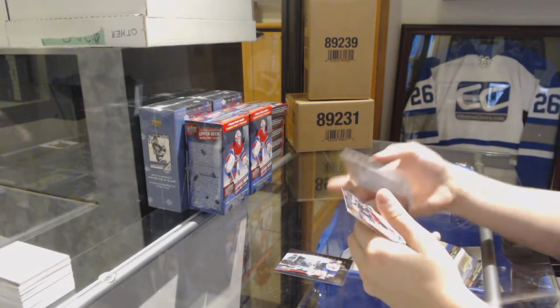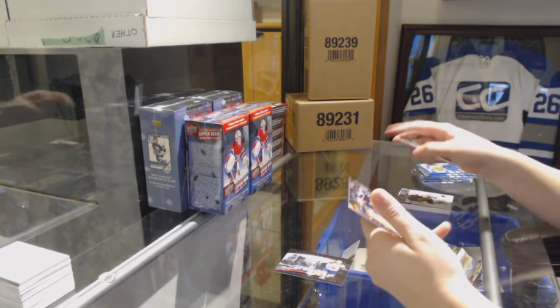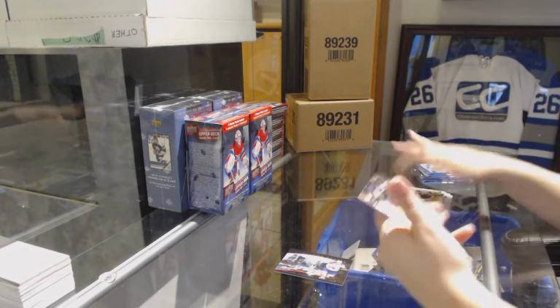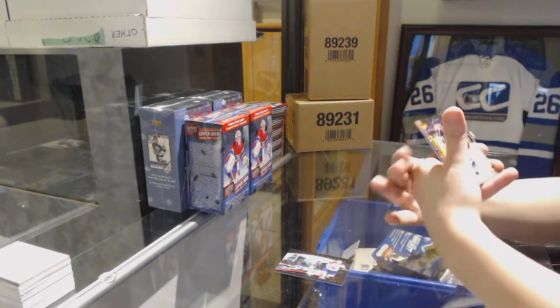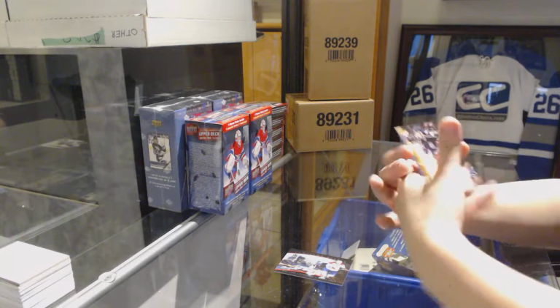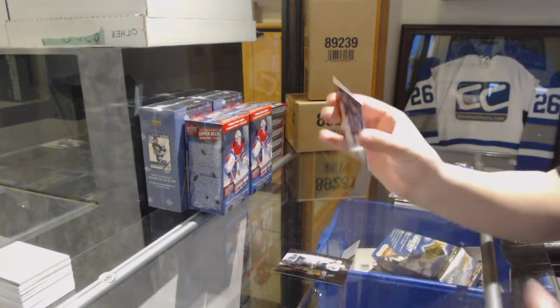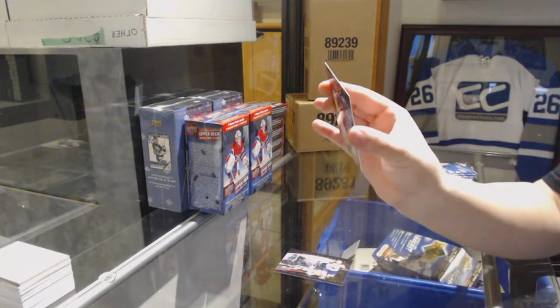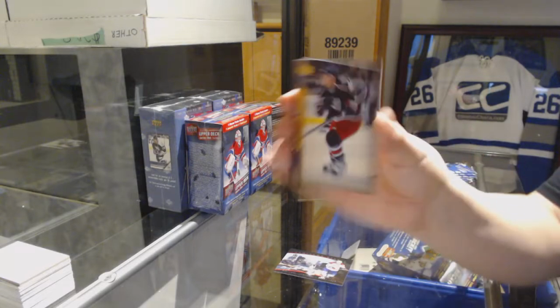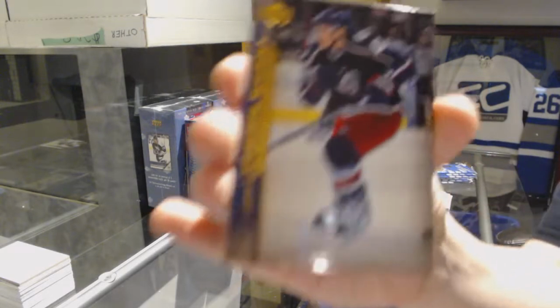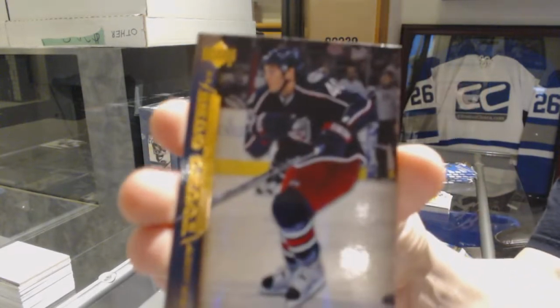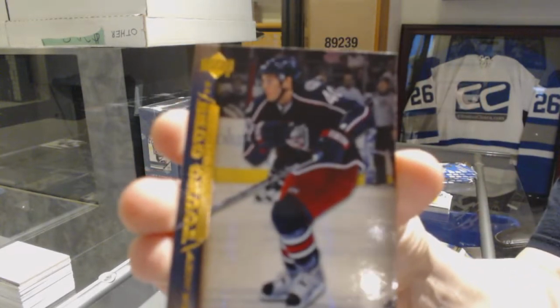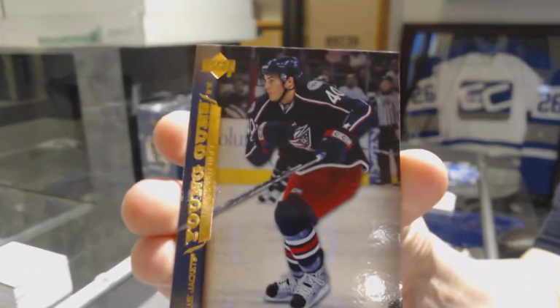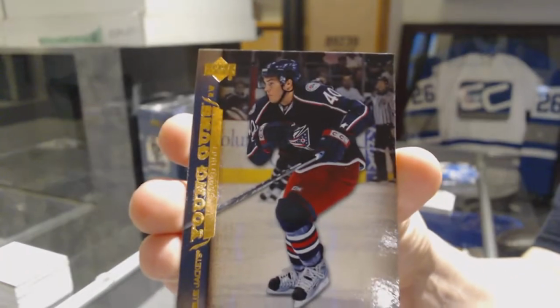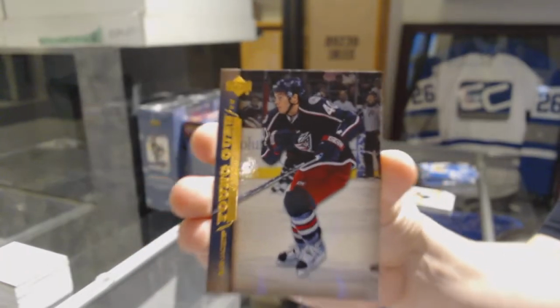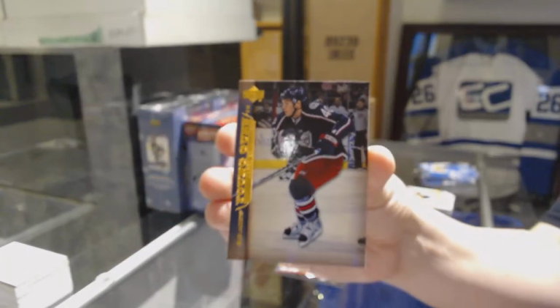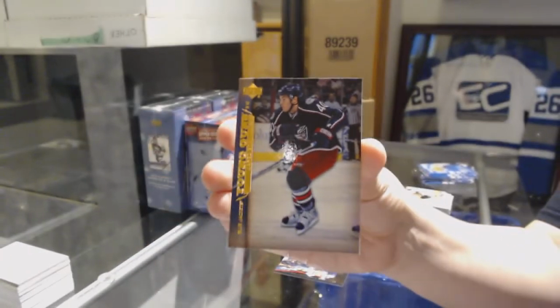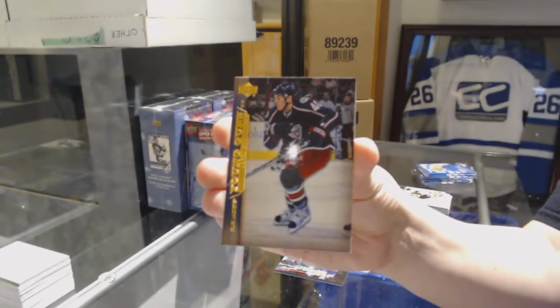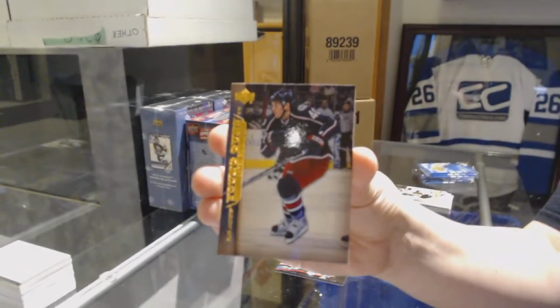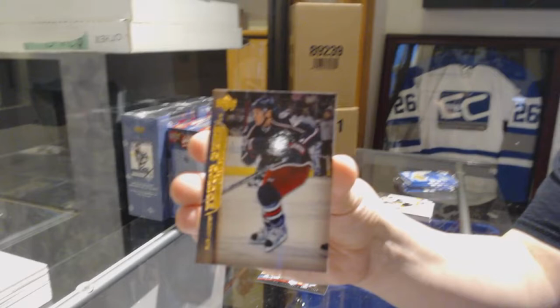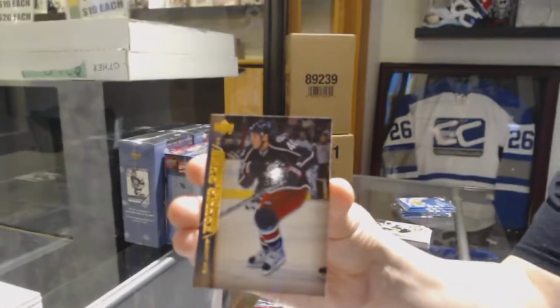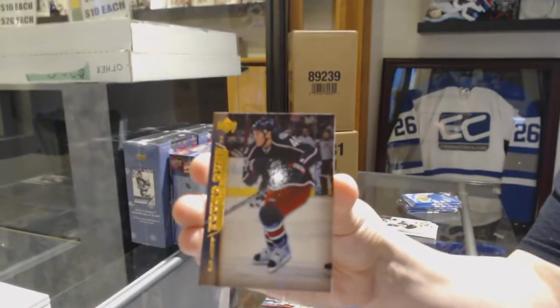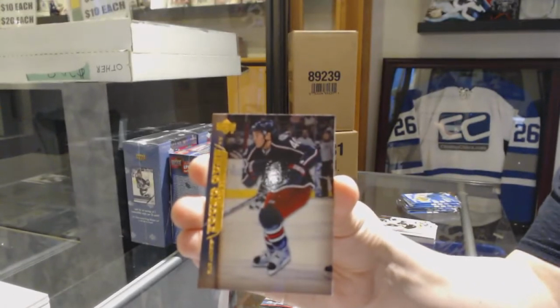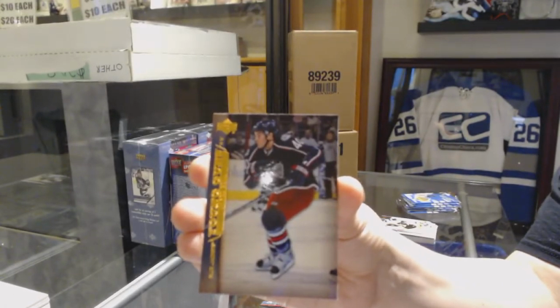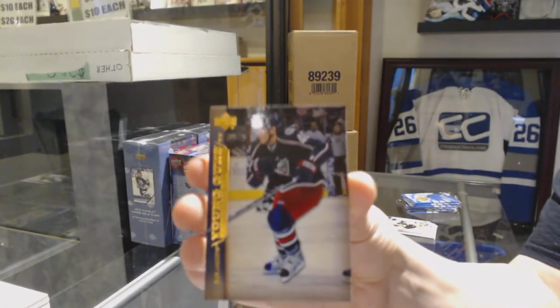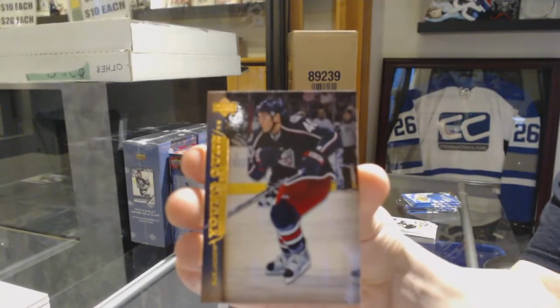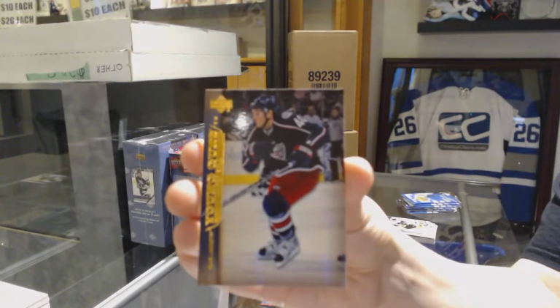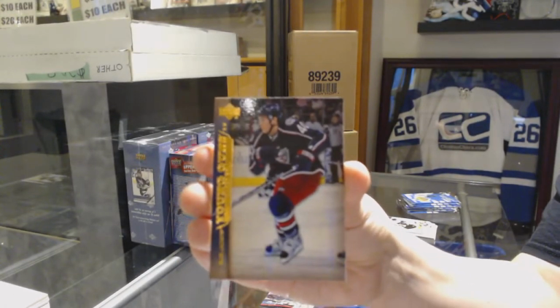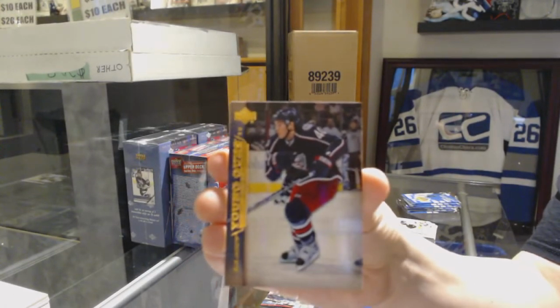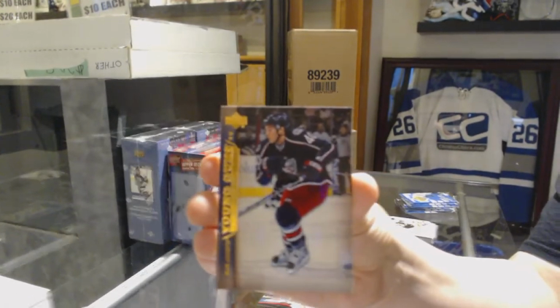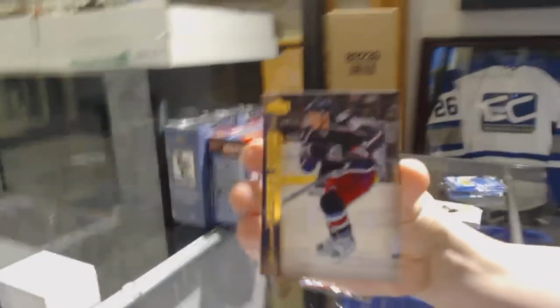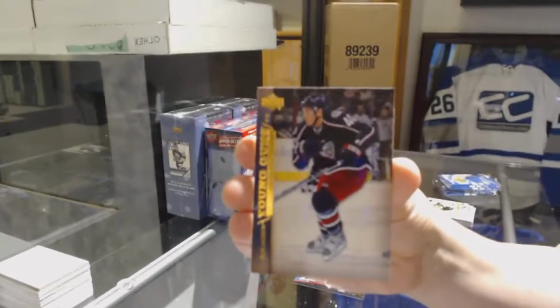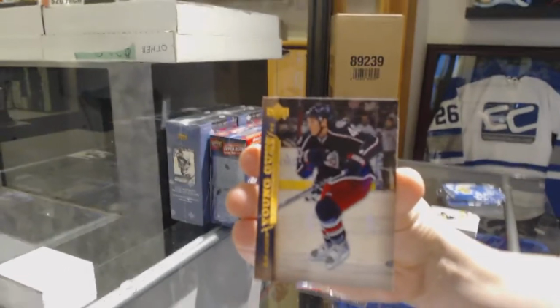We've got a Young Guns for the Columbus Blue Jackets, Jared Bull.